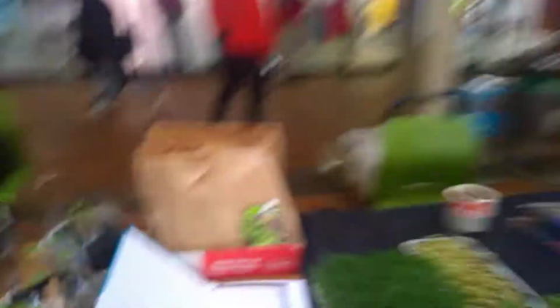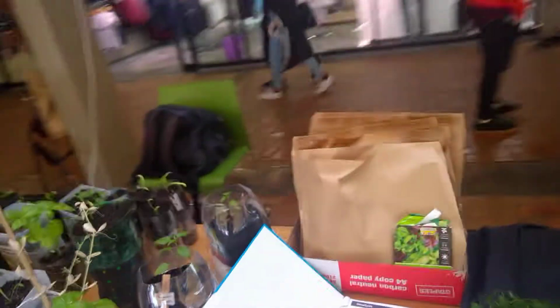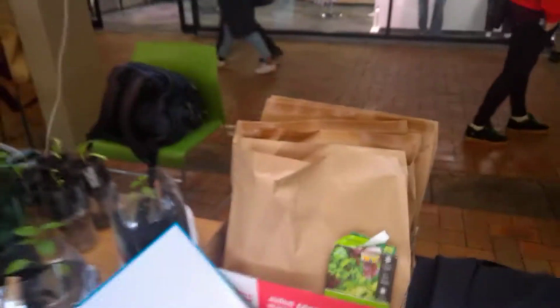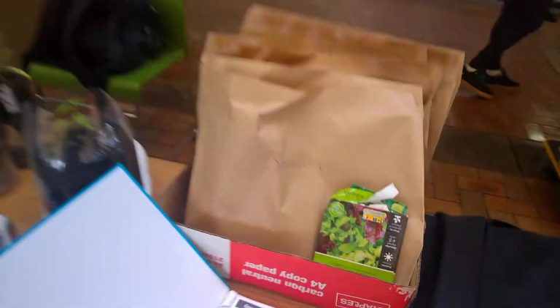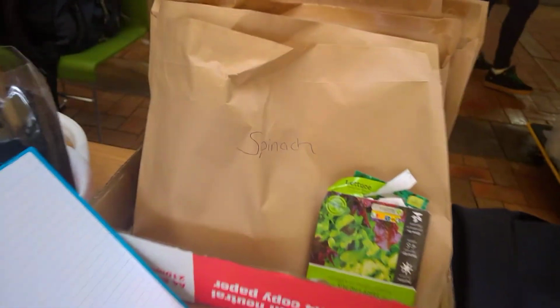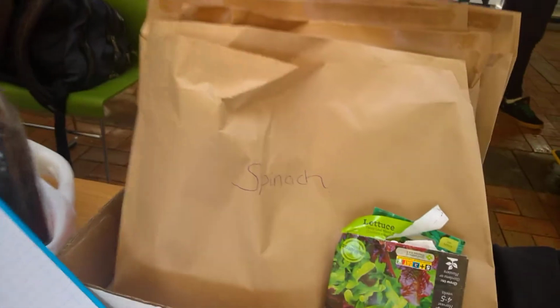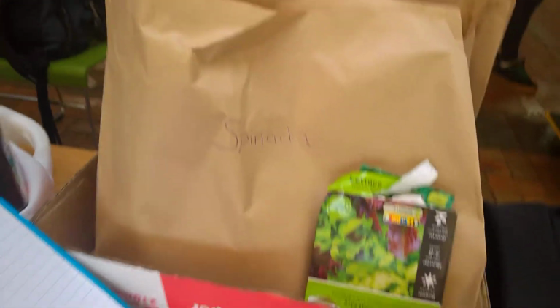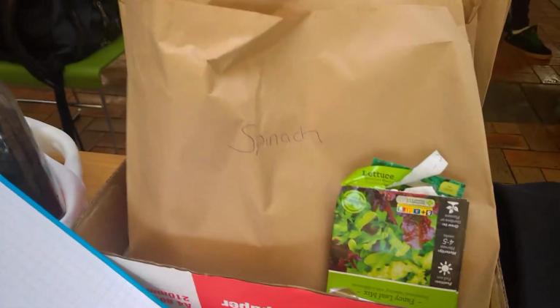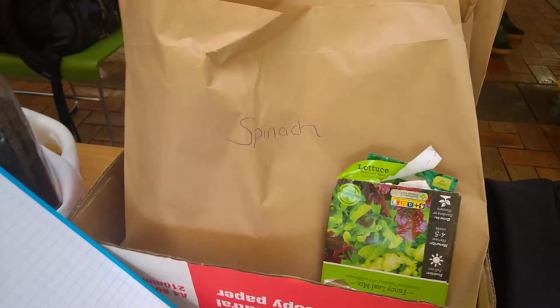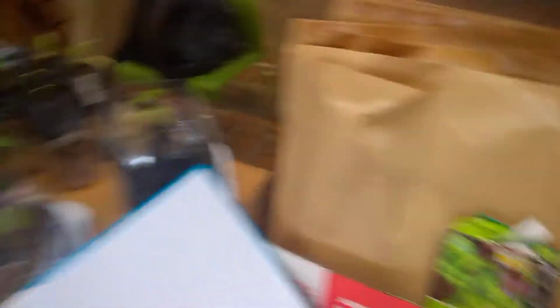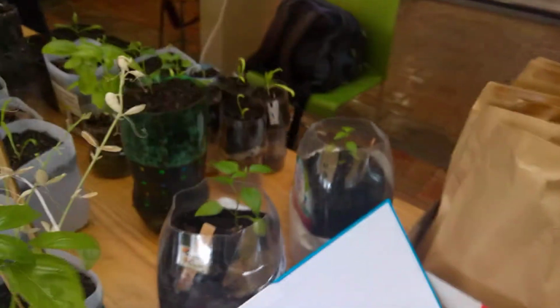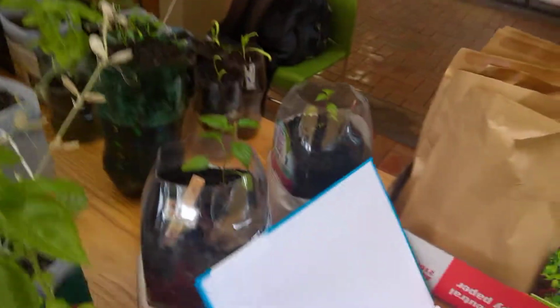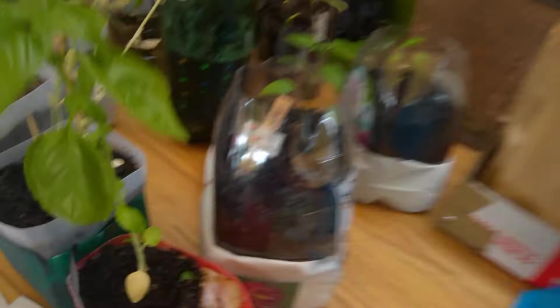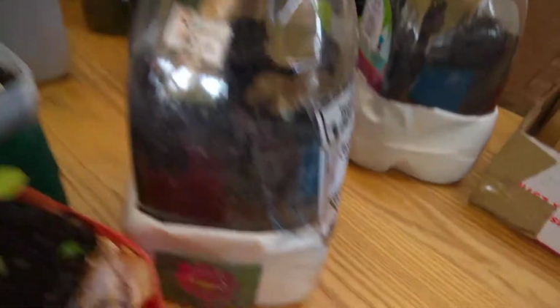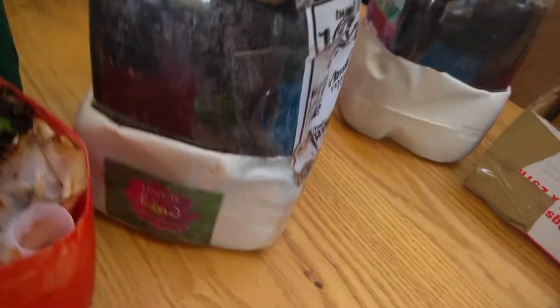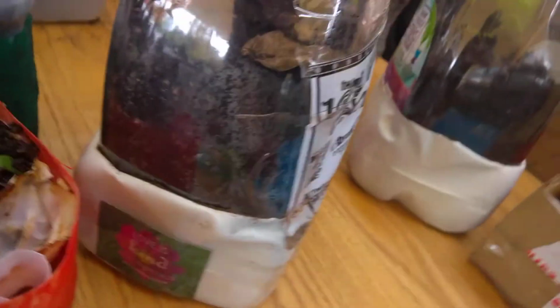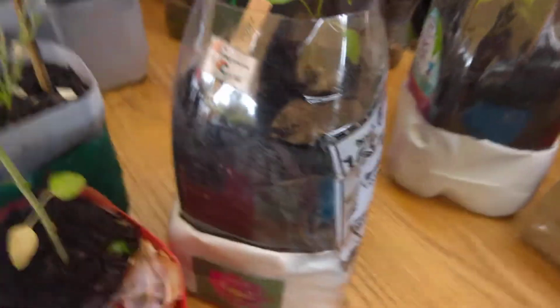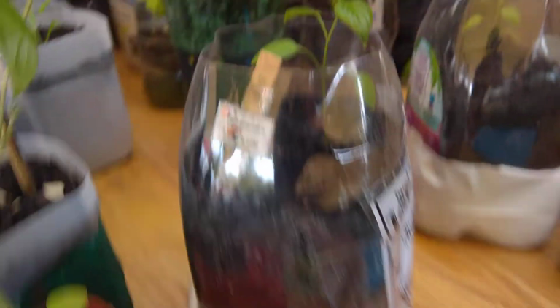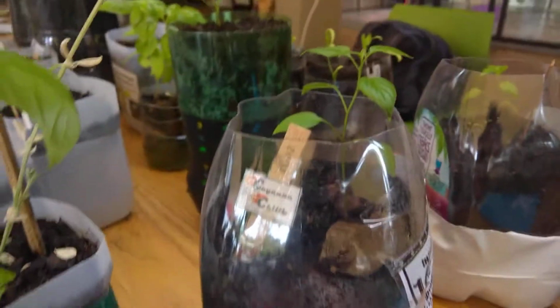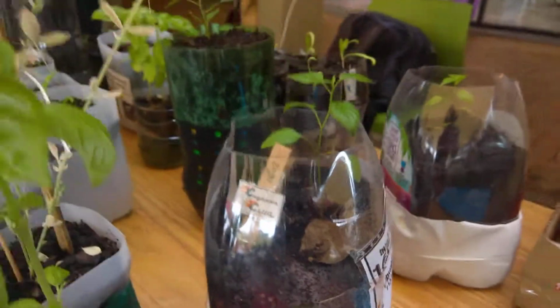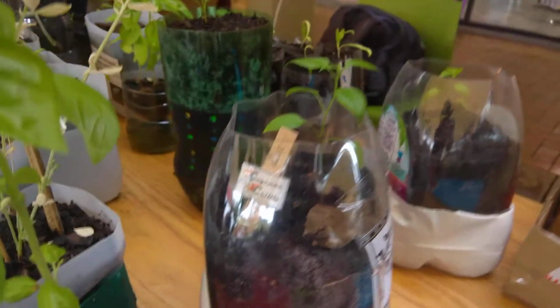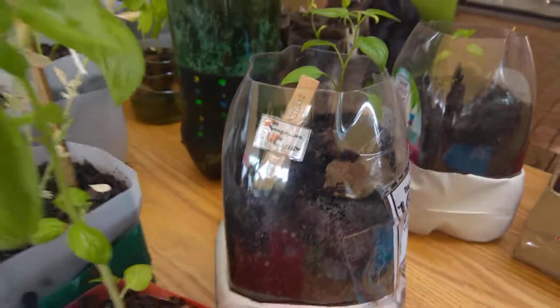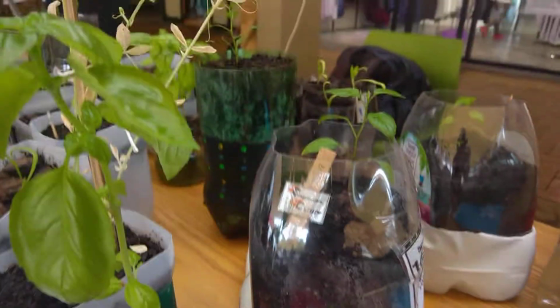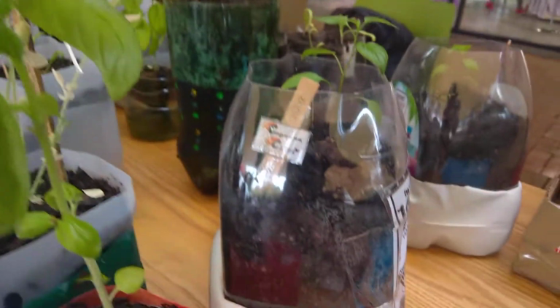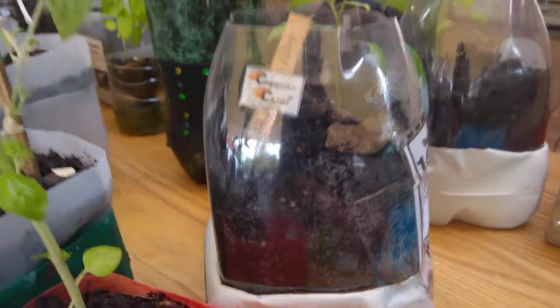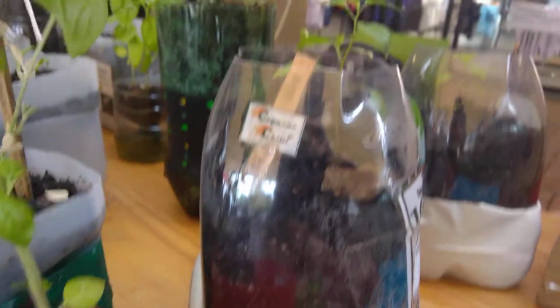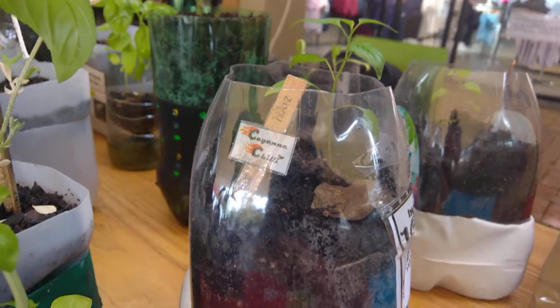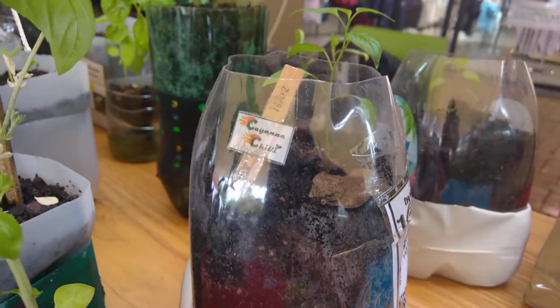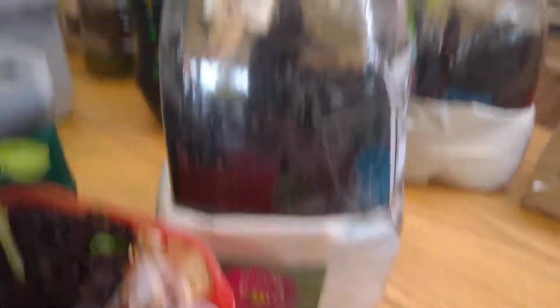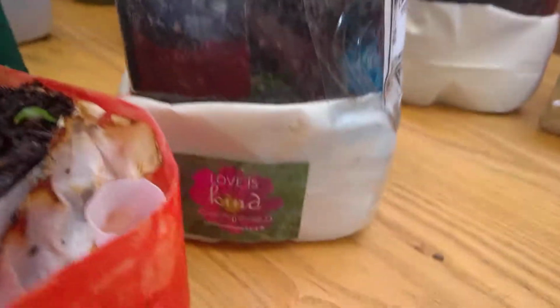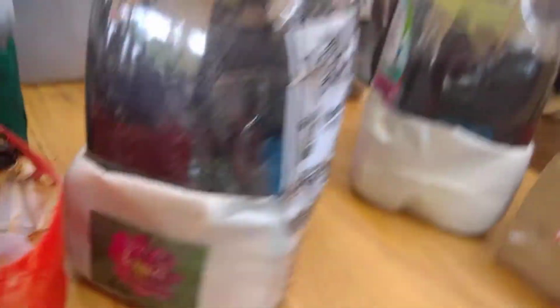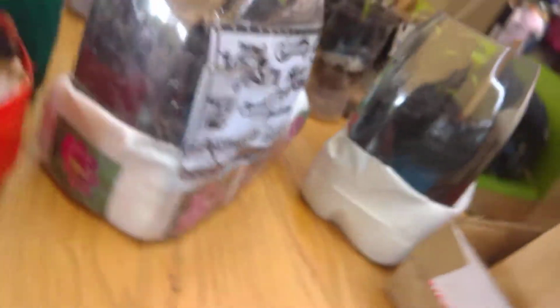And here are my seed kits. Here are my chili terrariums. These are terrariums — basically it's a three-liter bottle that's in a milk jug.